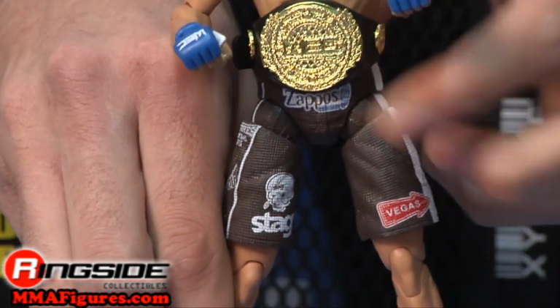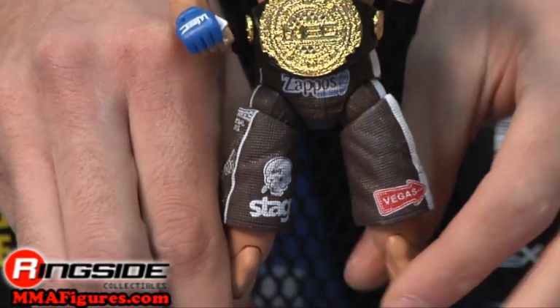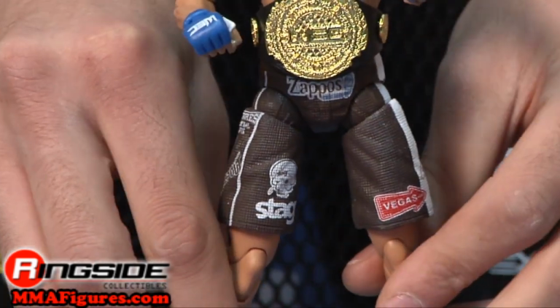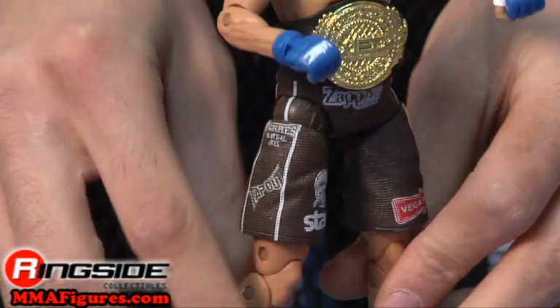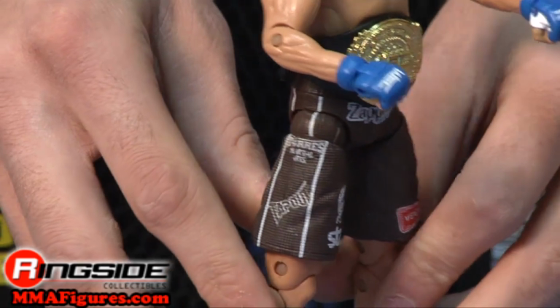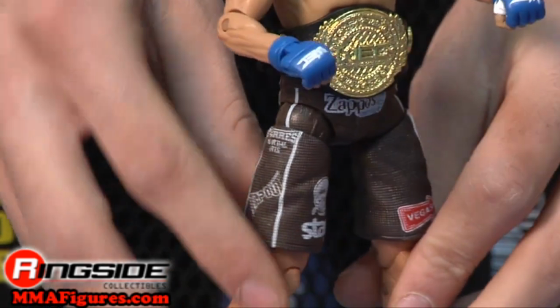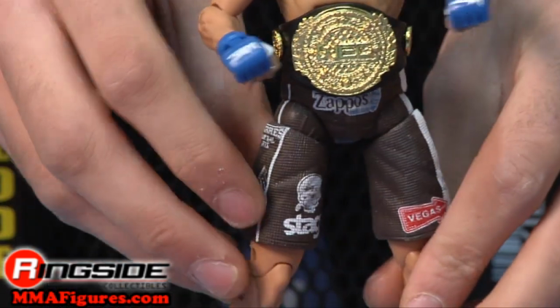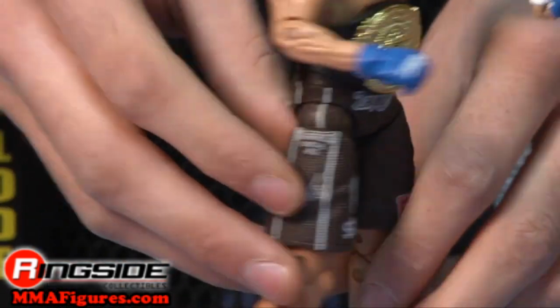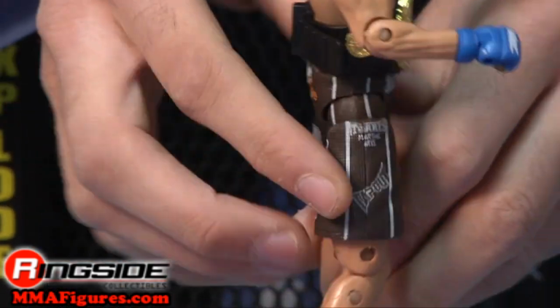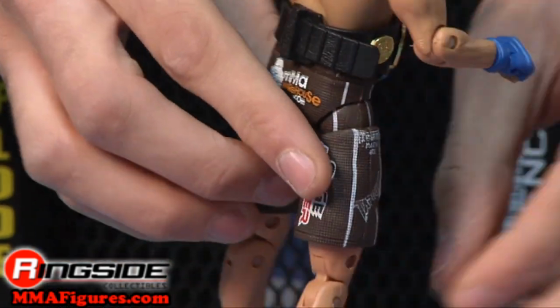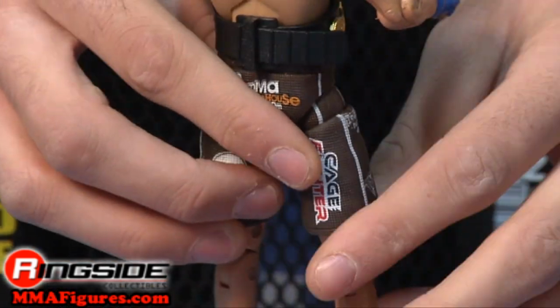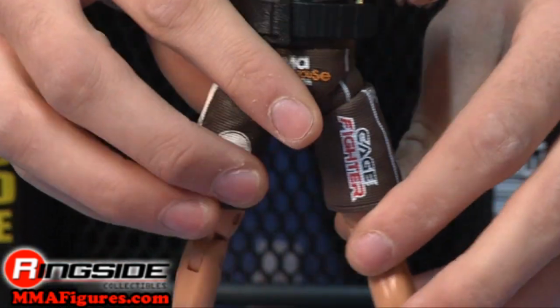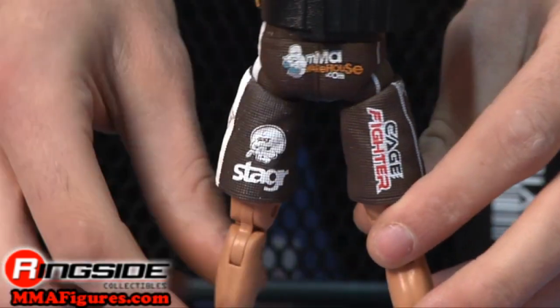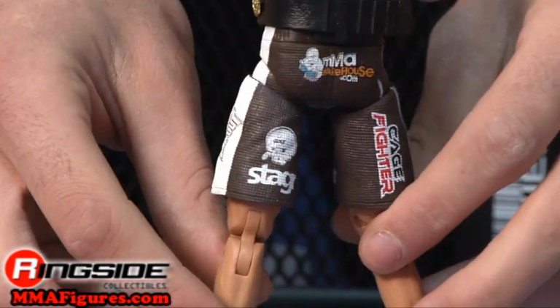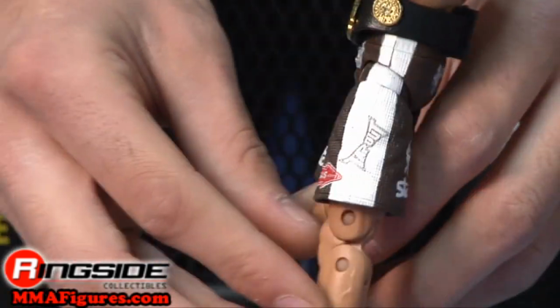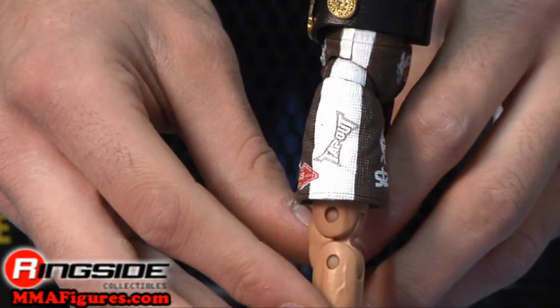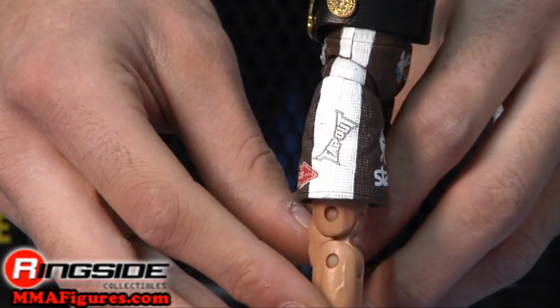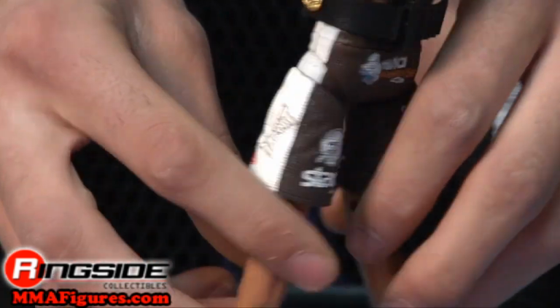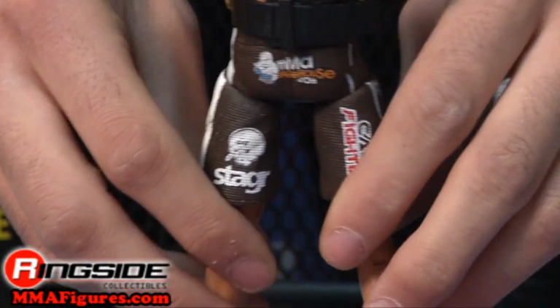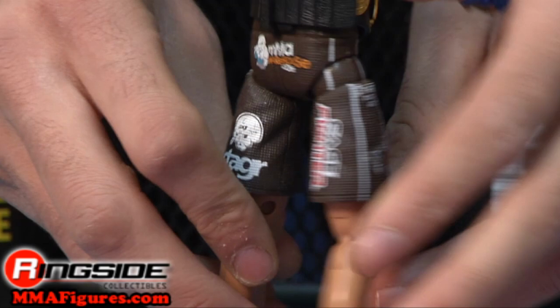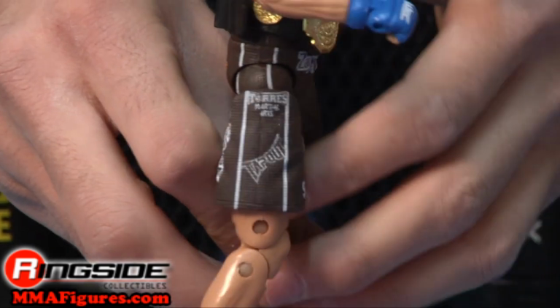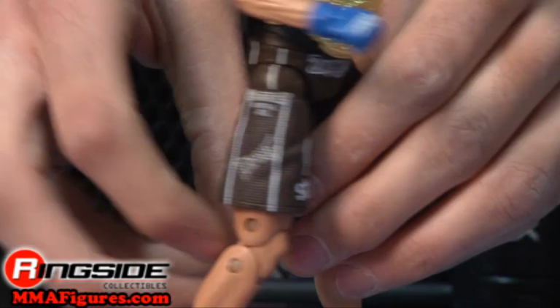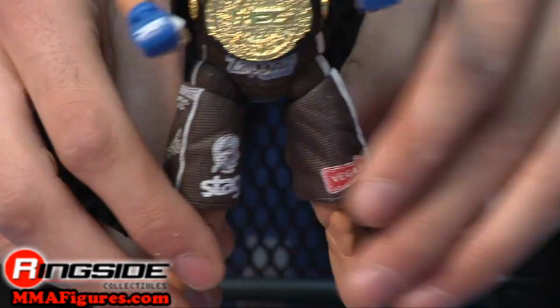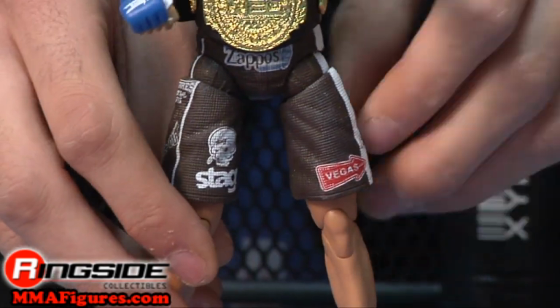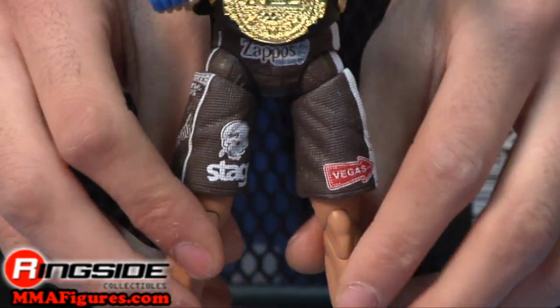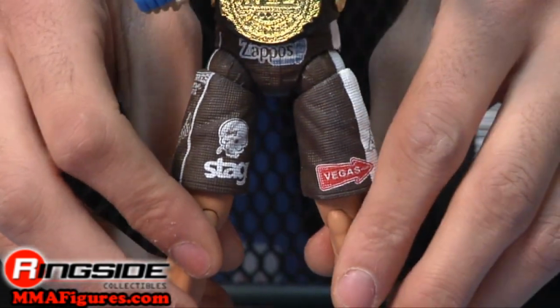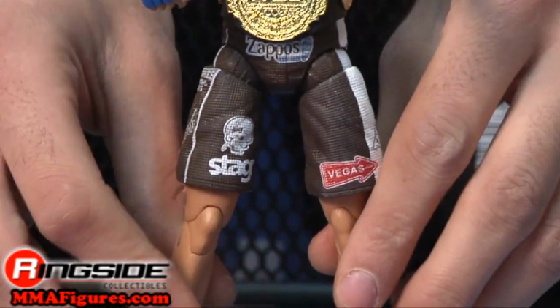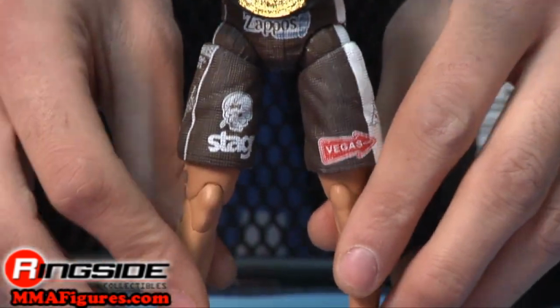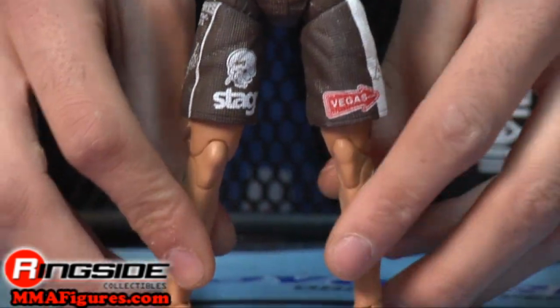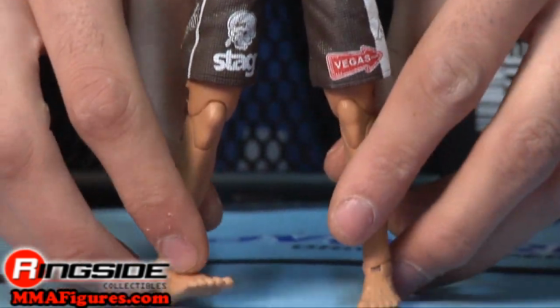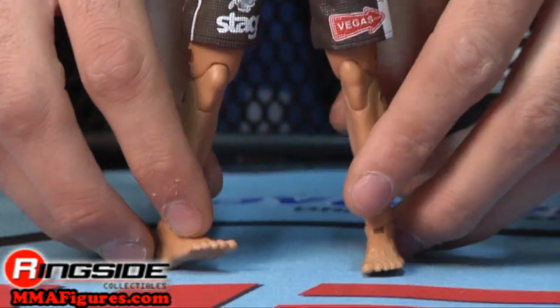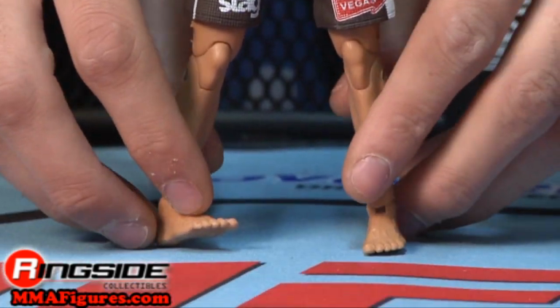His trunks are gray and white, and have various sponsors such as zappos.com and vegas.com printed on them. He also comes with a WEC championship belt to hoist in the air after victory.